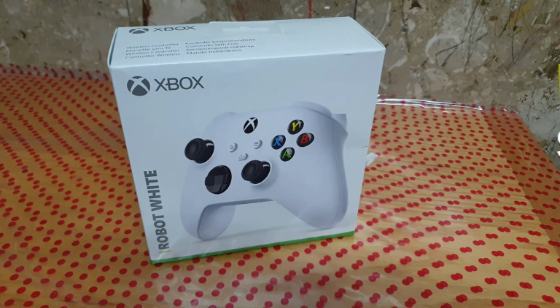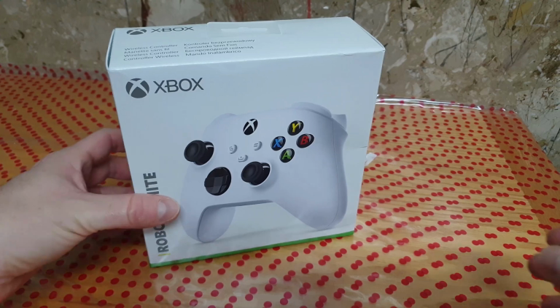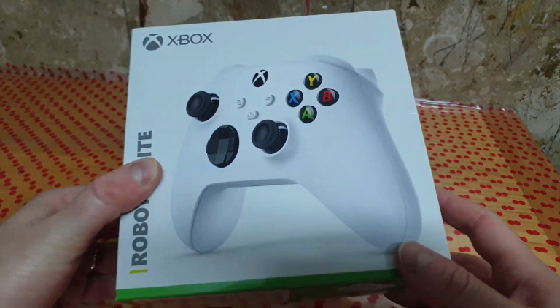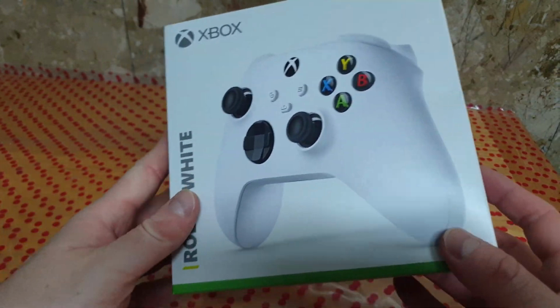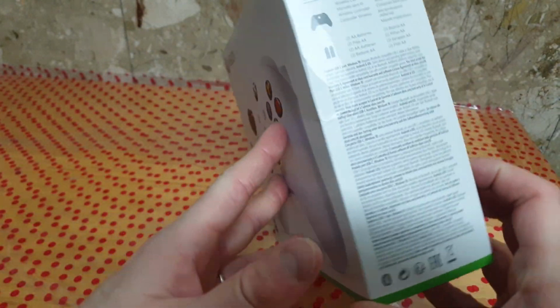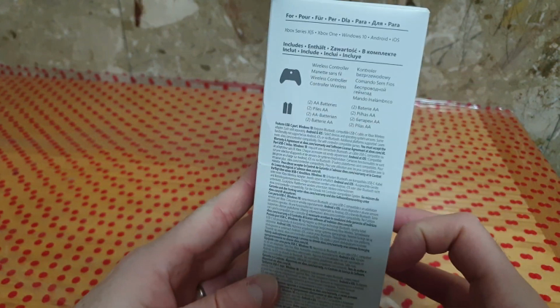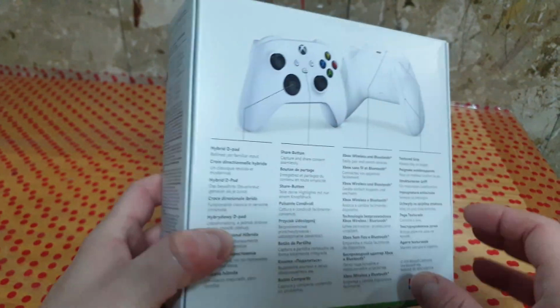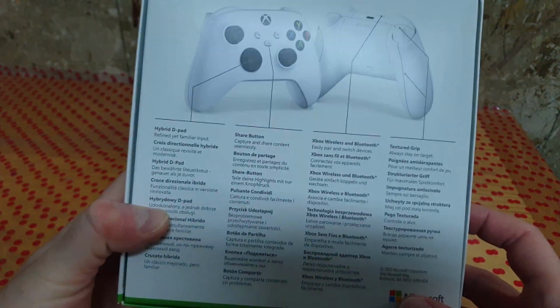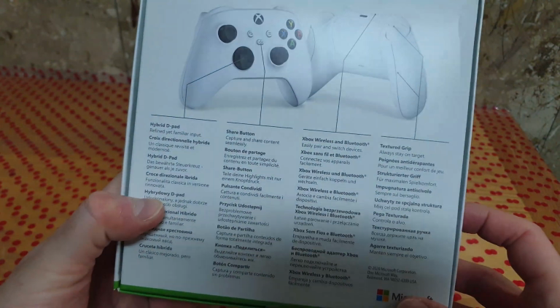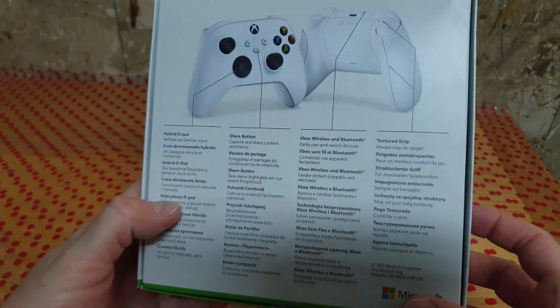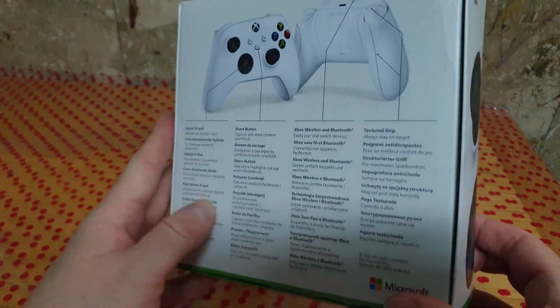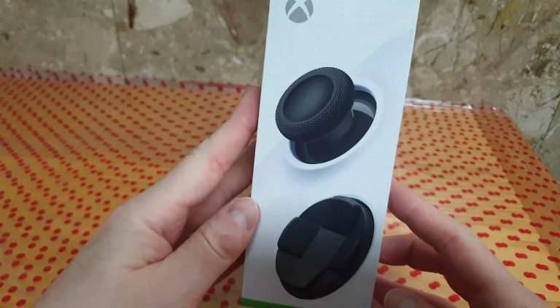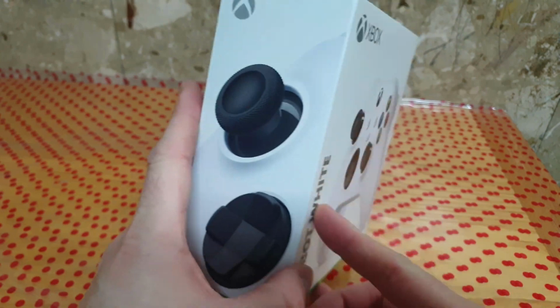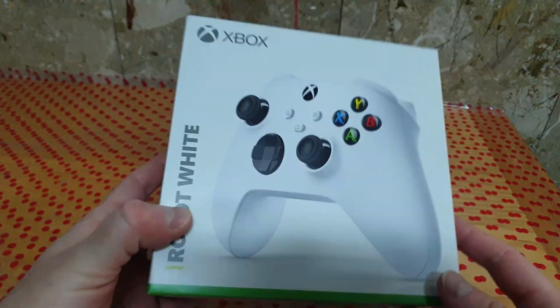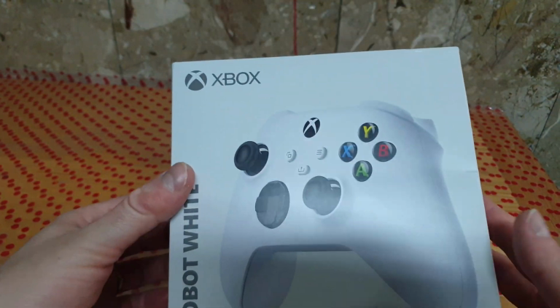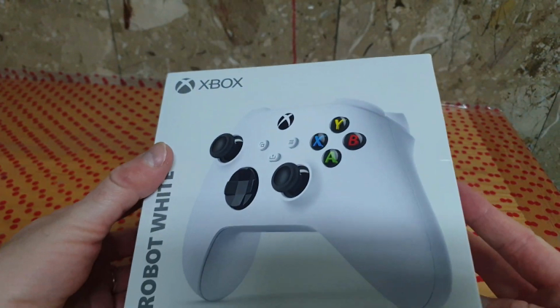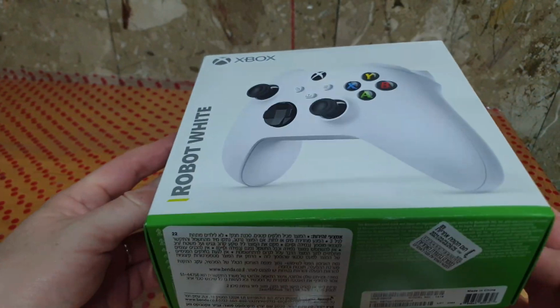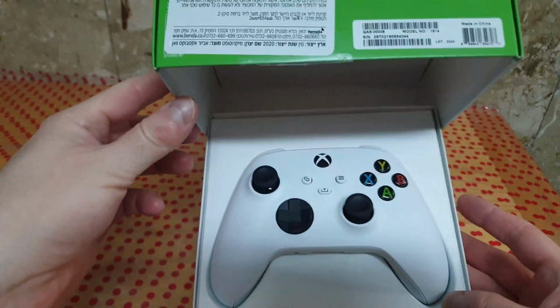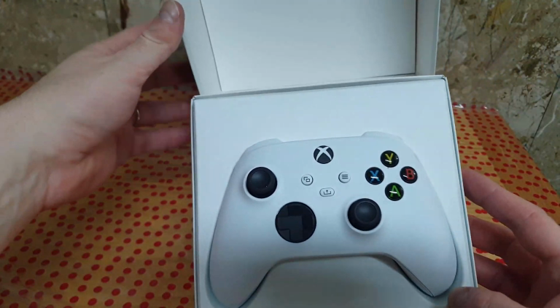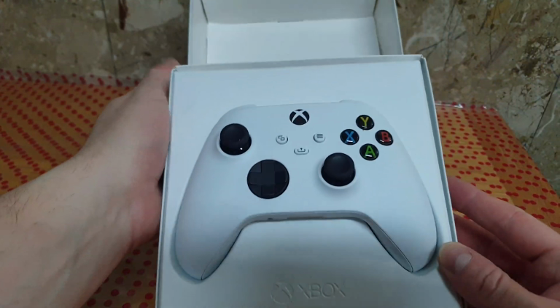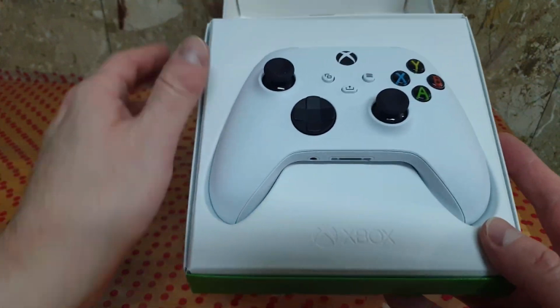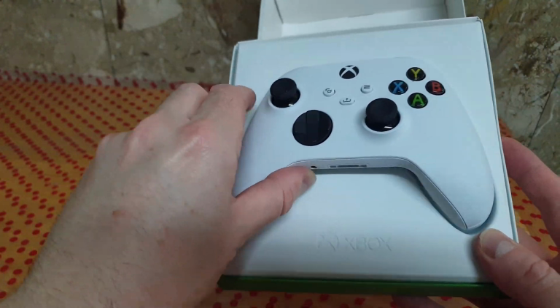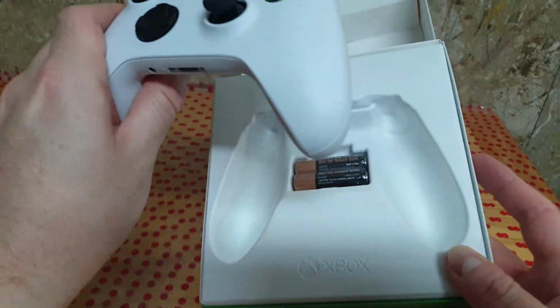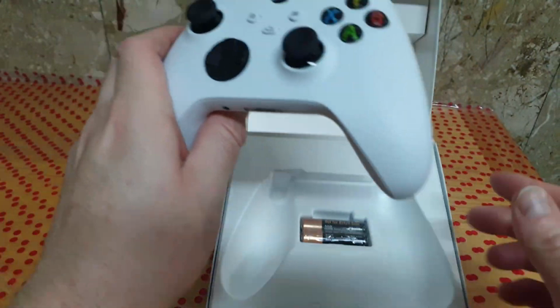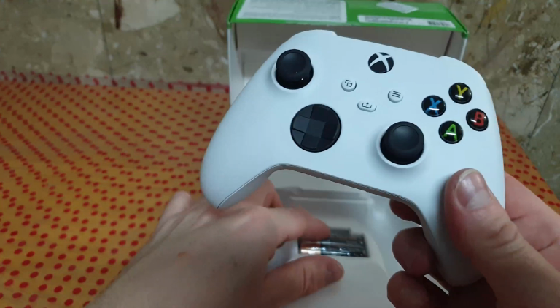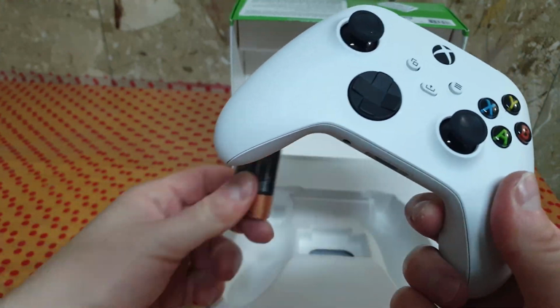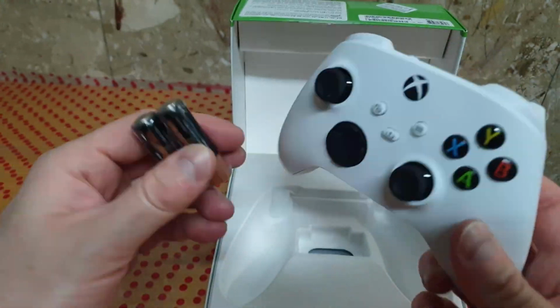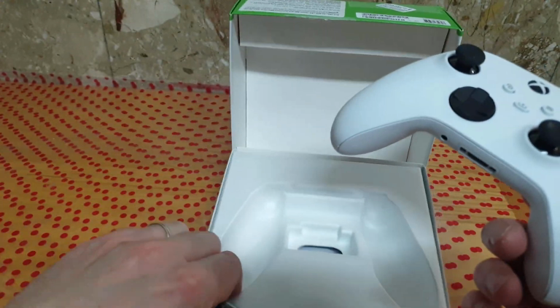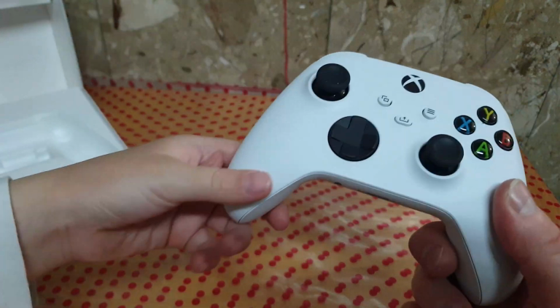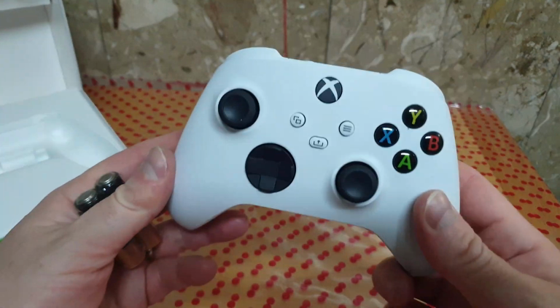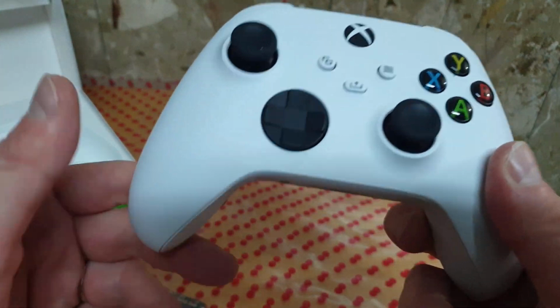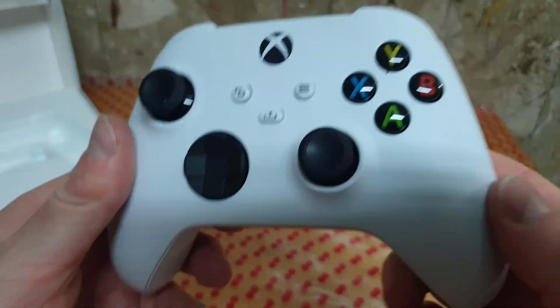Check out this nice tardy box. It's the new Robot White Xbox controller by Microsoft. Inside the box we get the controller, a pair of batteries, and a code for 14 days of free Game Pass Ultimate subscription.